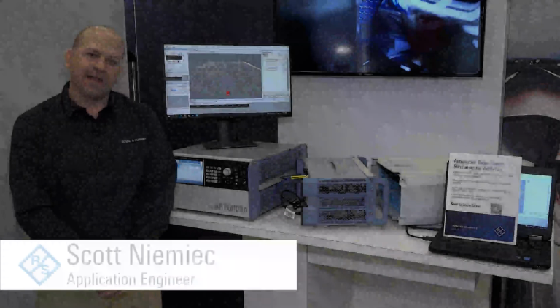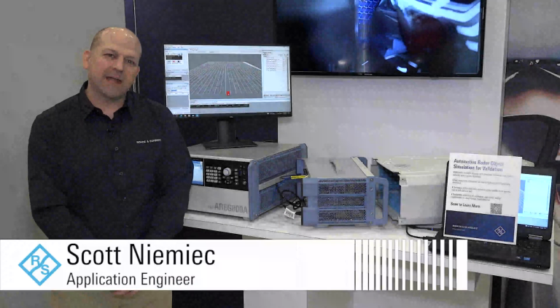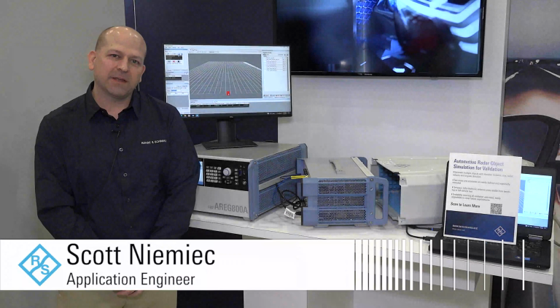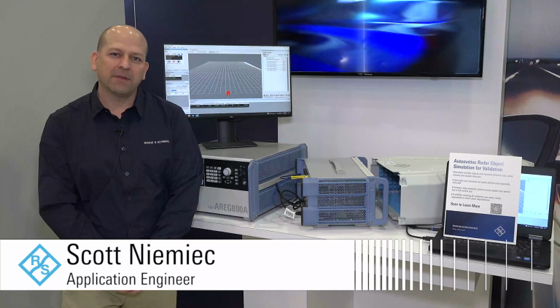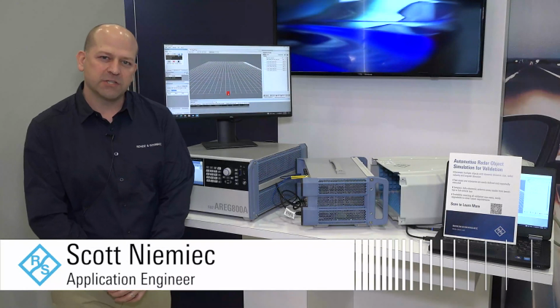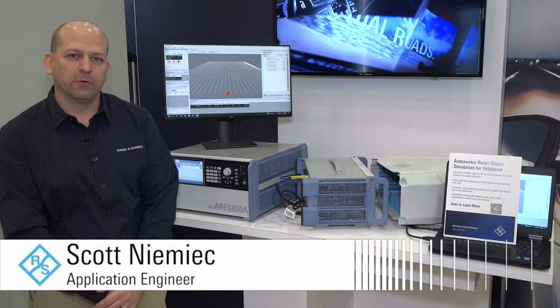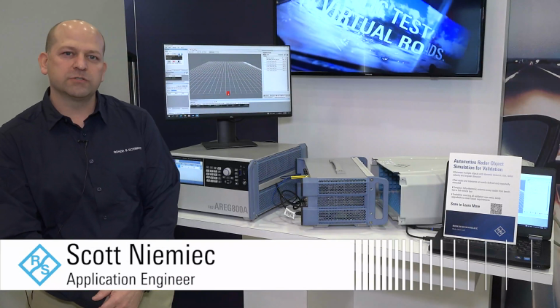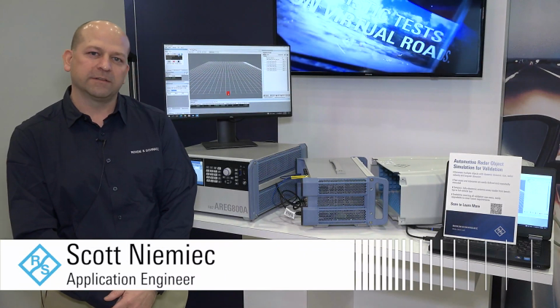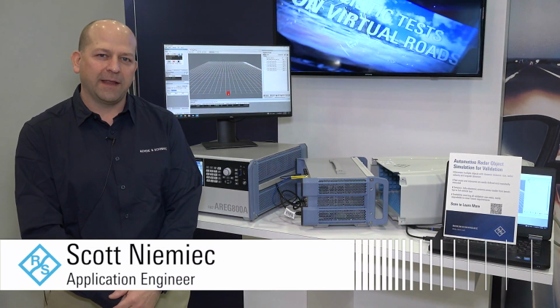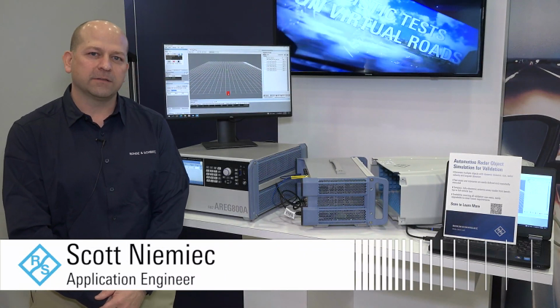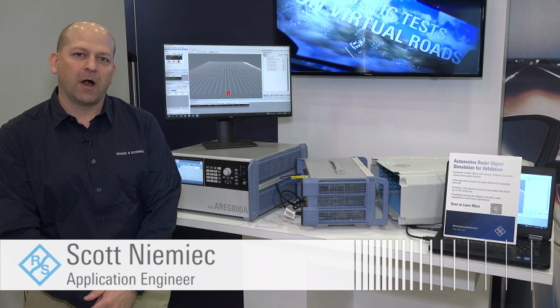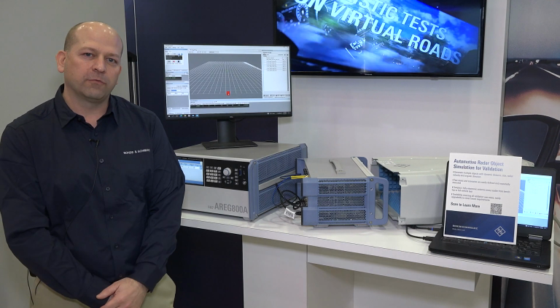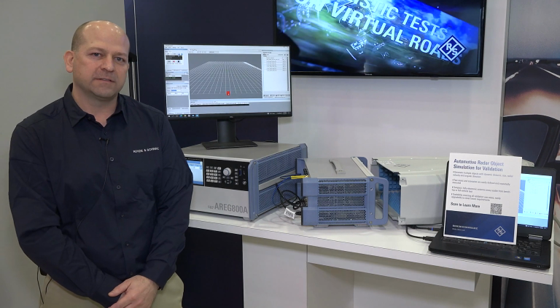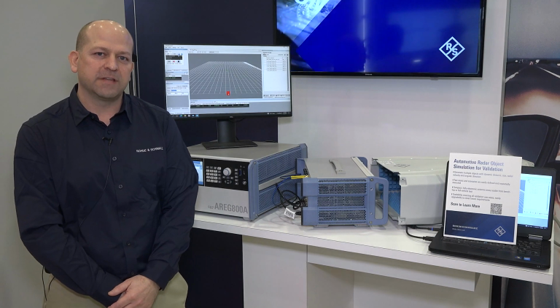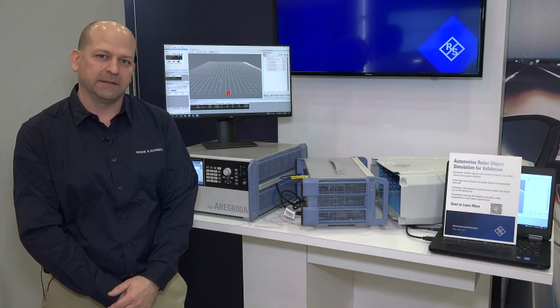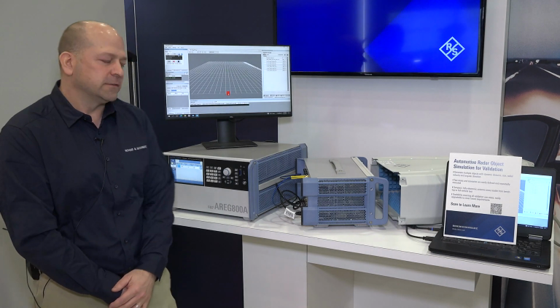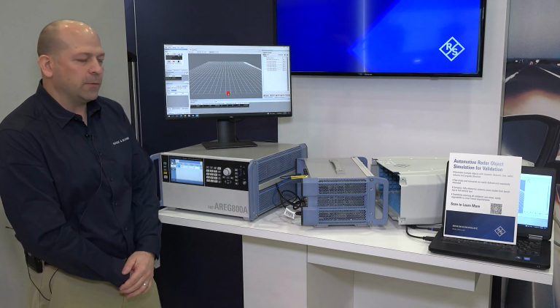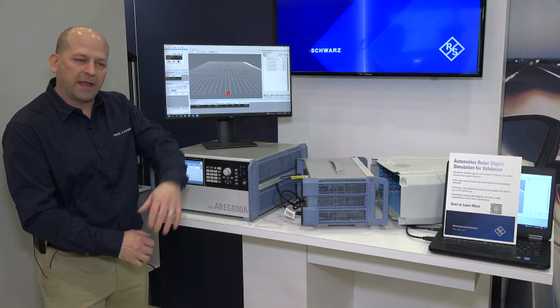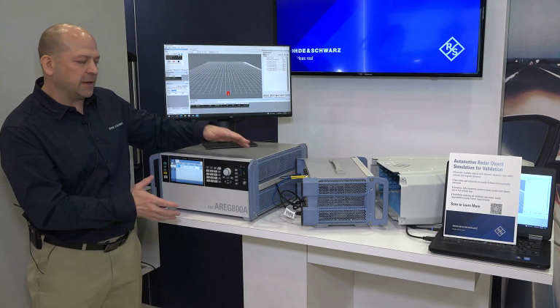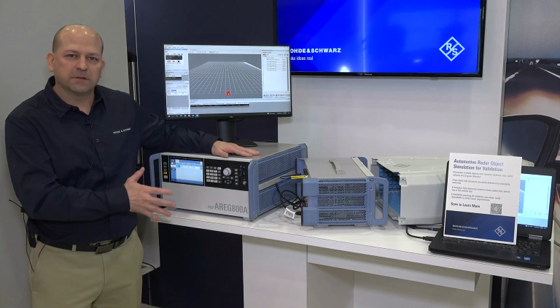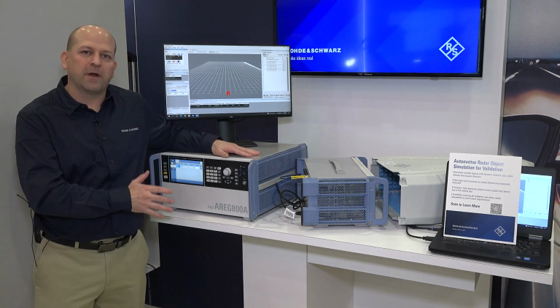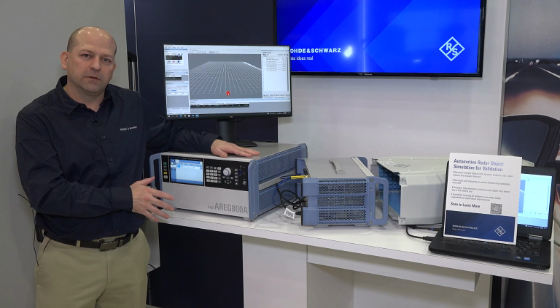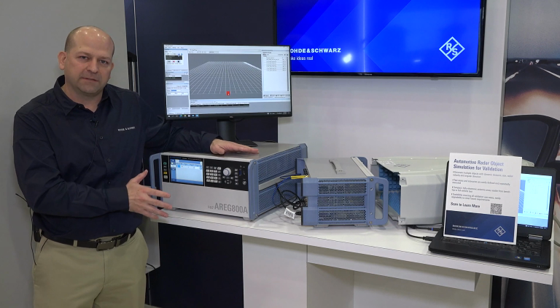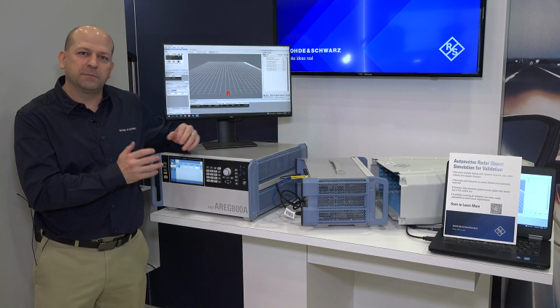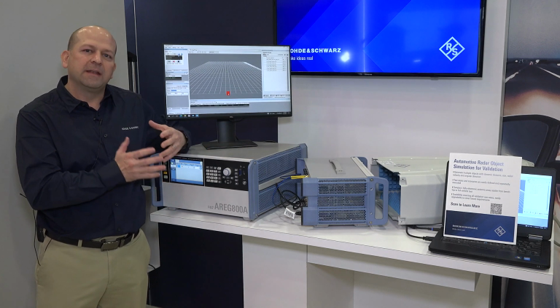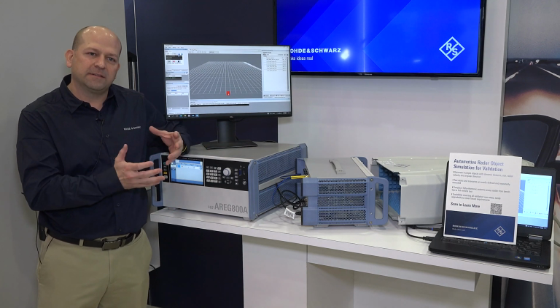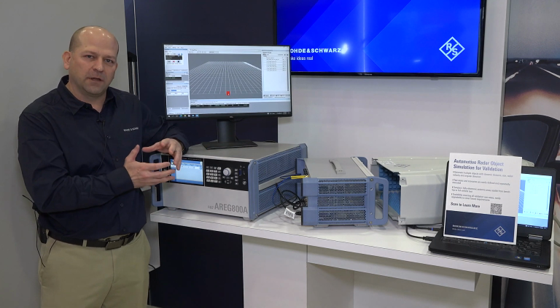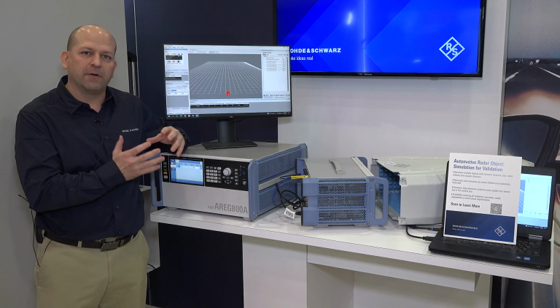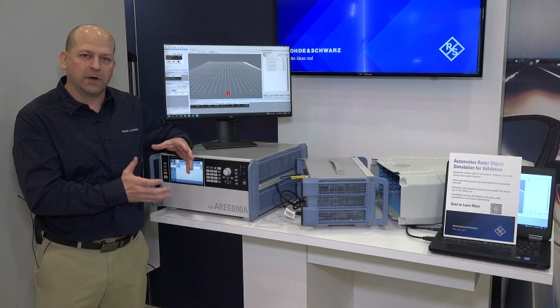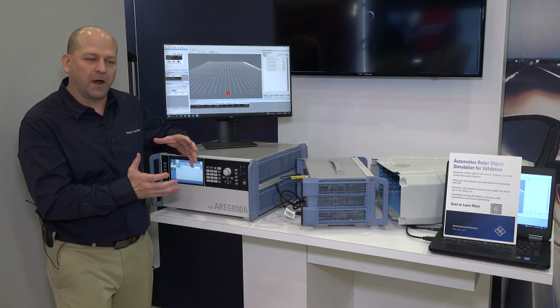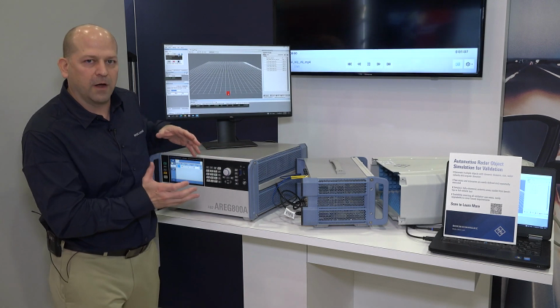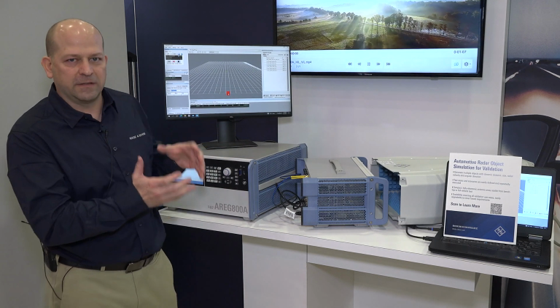I'm Scott Niemeck and I'm an application engineer for Rohde & Schwarz. Today I'd like to talk about automotive radar sensor testing. We're going to have a setup that talks about hardware-in-the-loop testing, which is testing the hardware of the sensor itself.